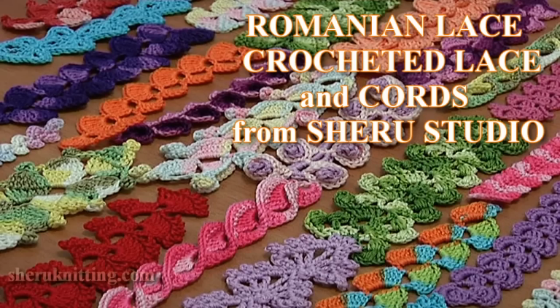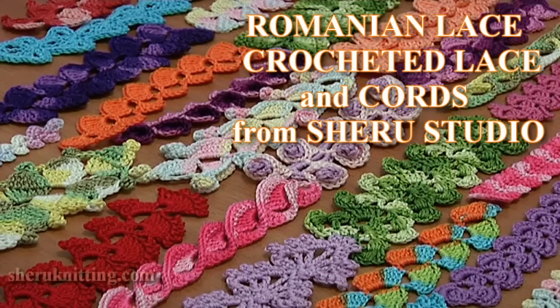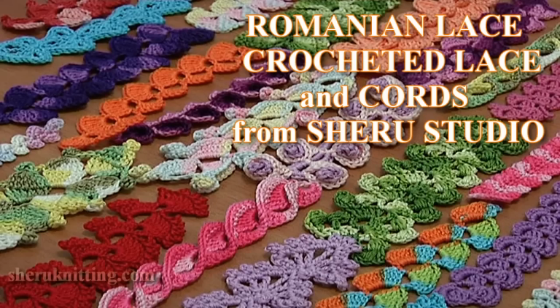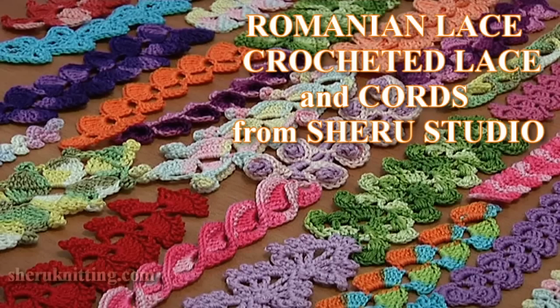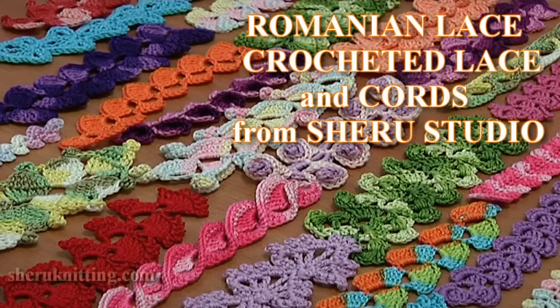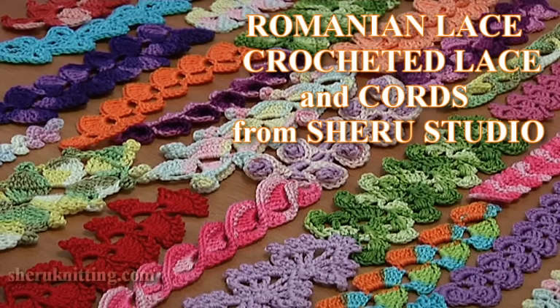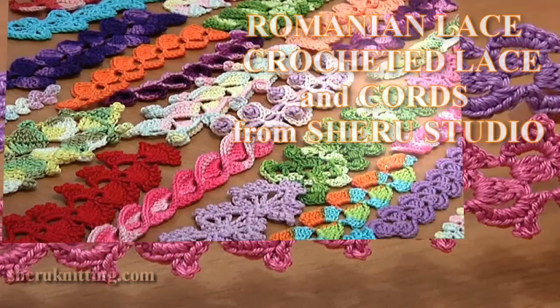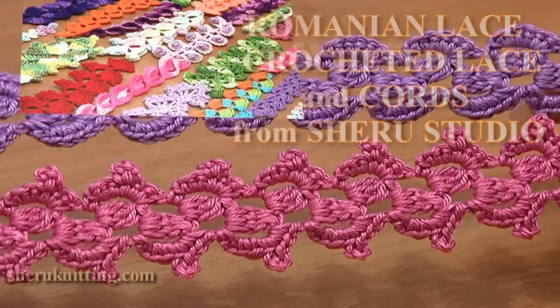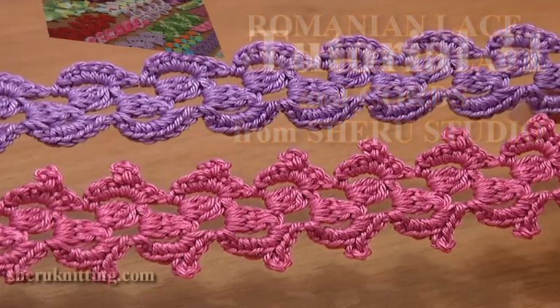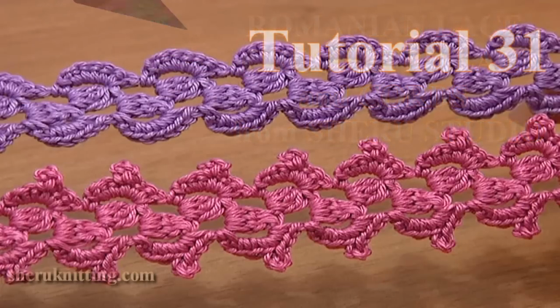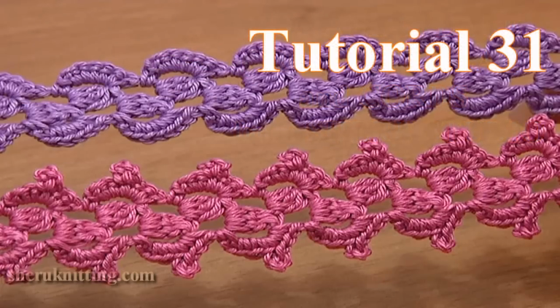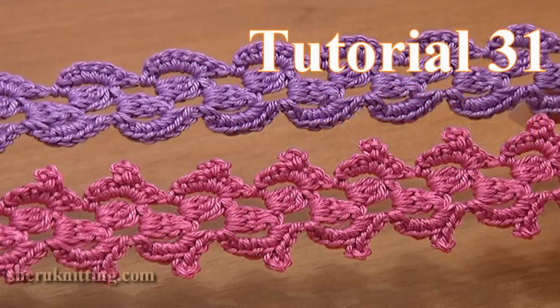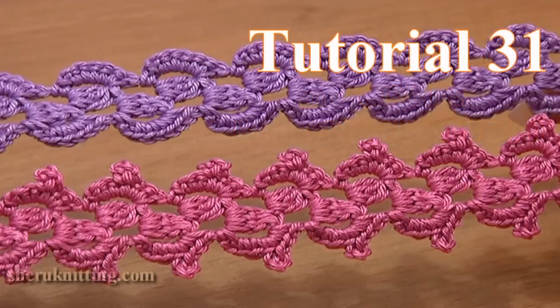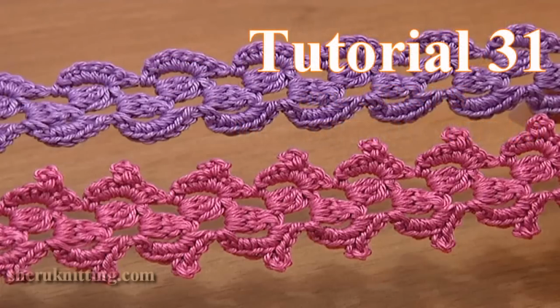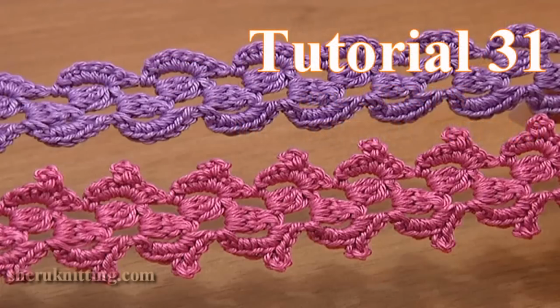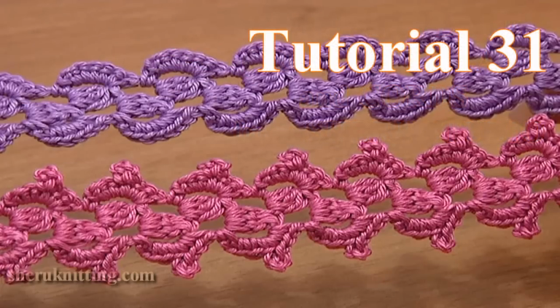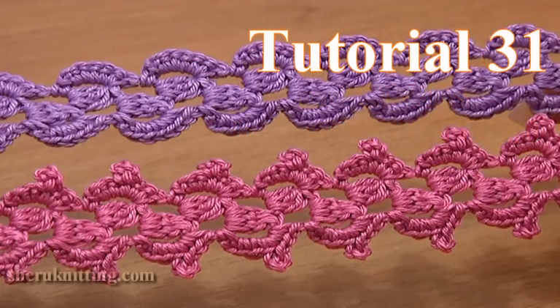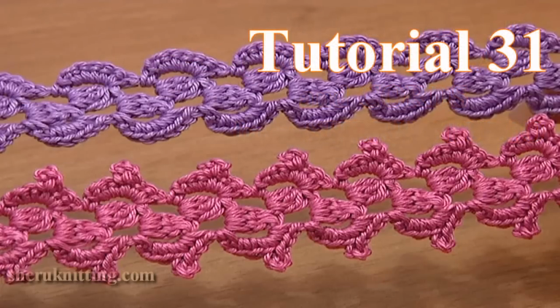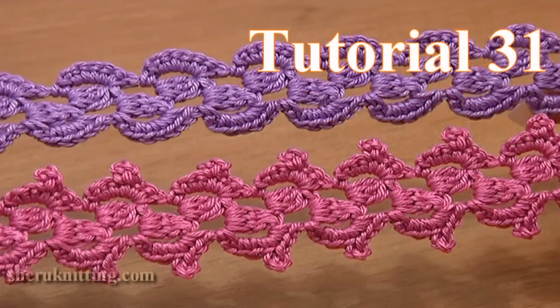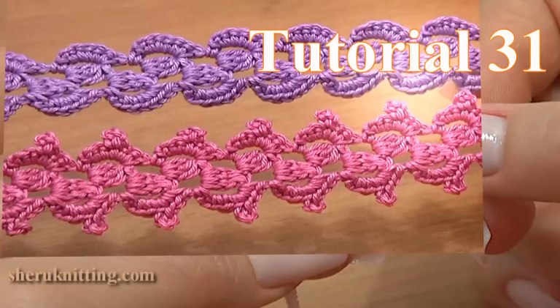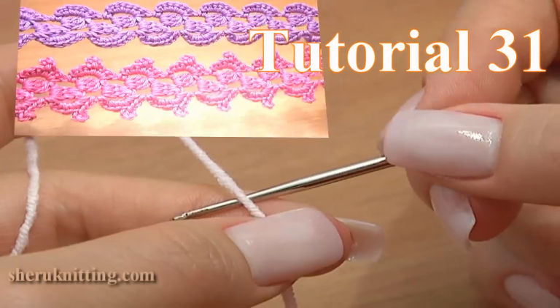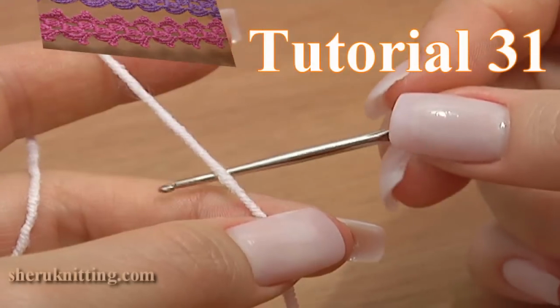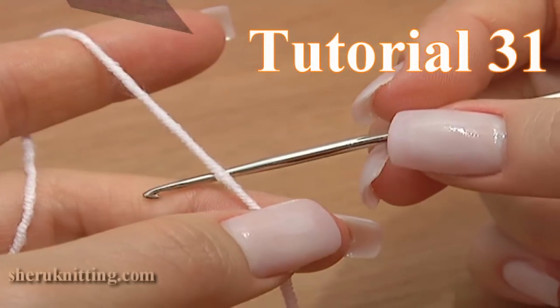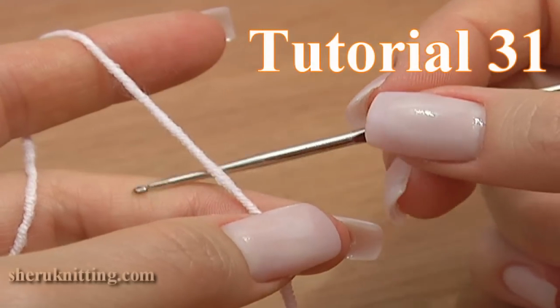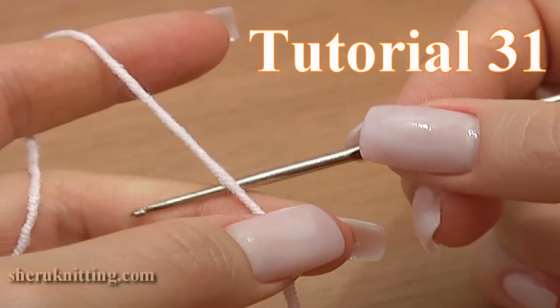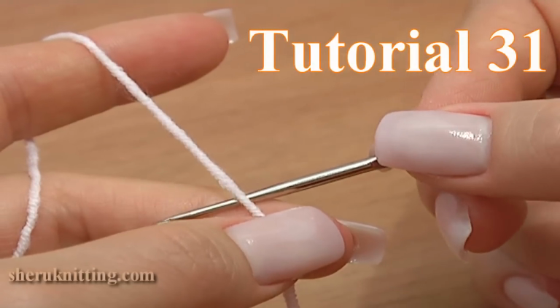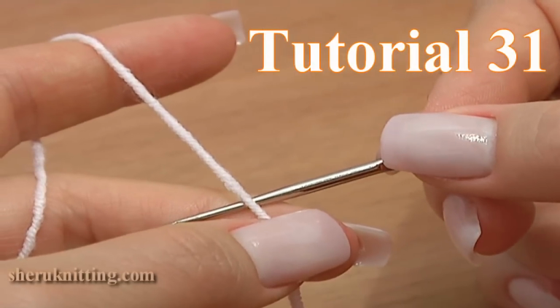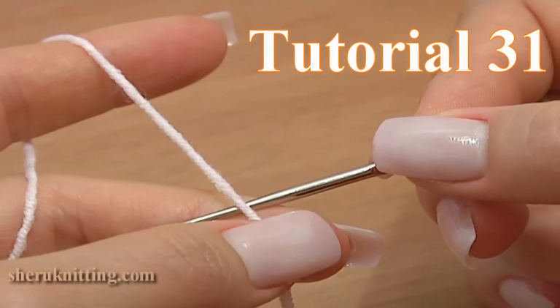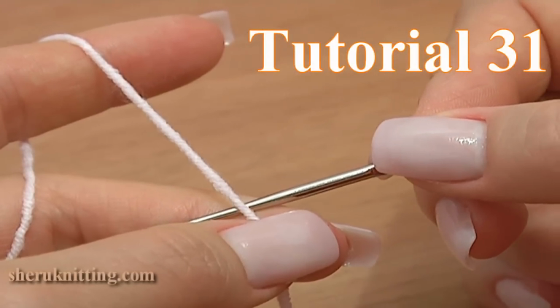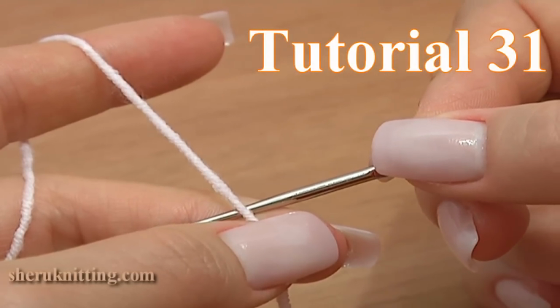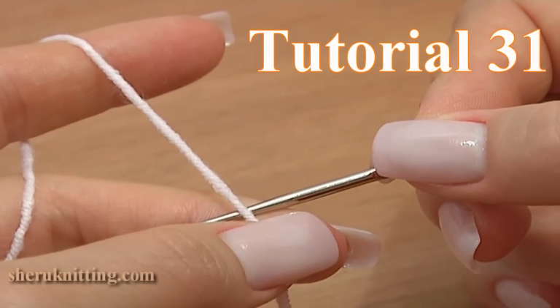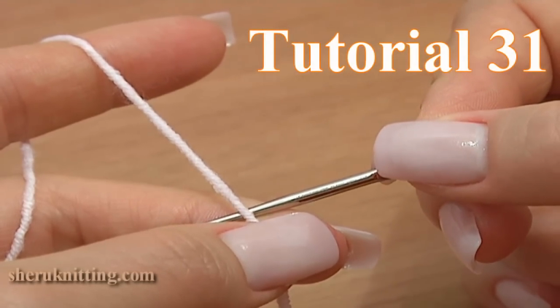Crocheted Lace Cords Tutorial 31. This time I will be making a lace ribbon or braid. Later I'll show you how to create a larger piece of work using this ribbon.